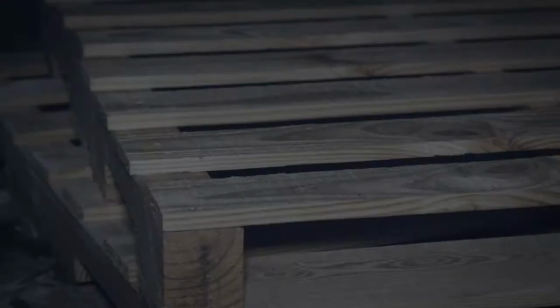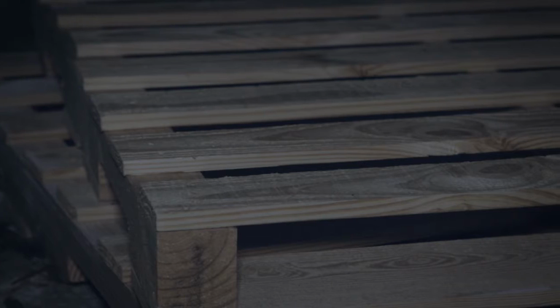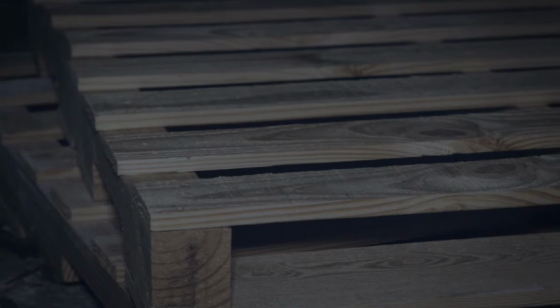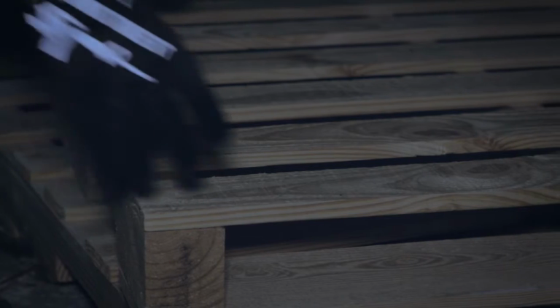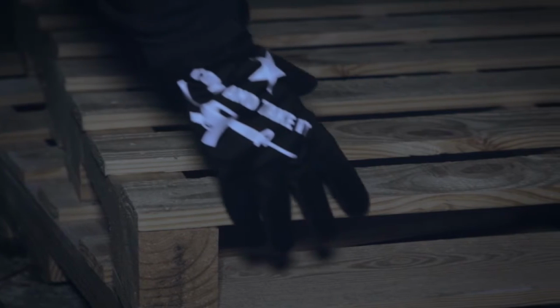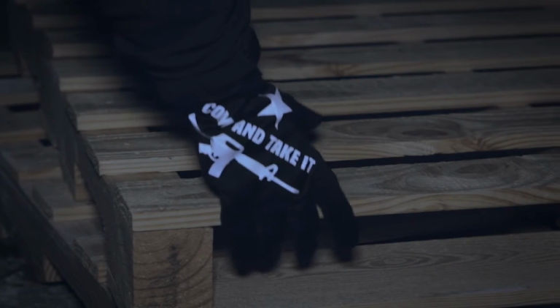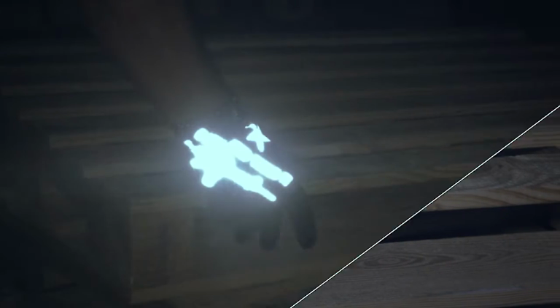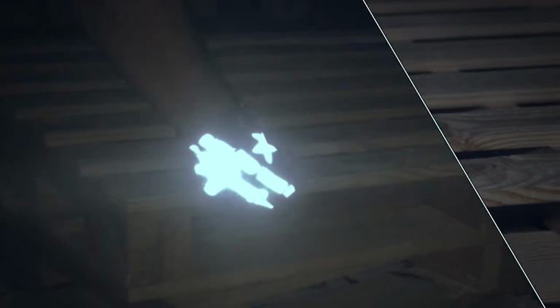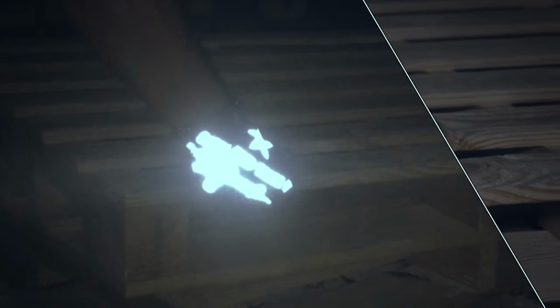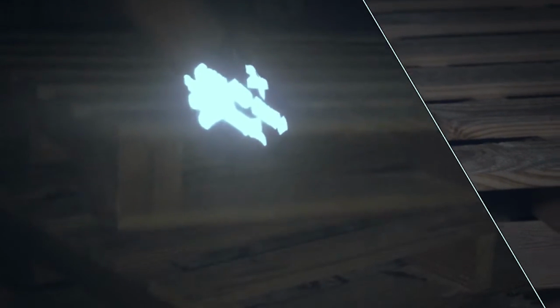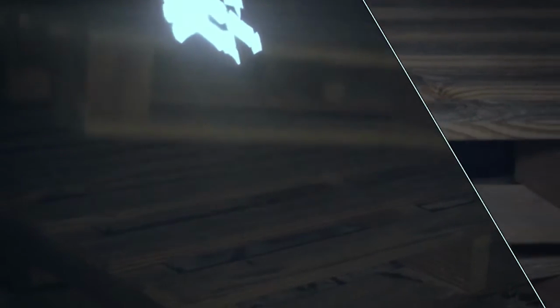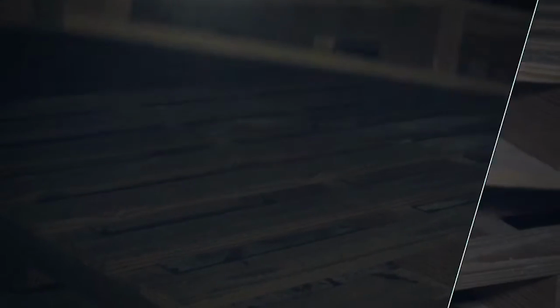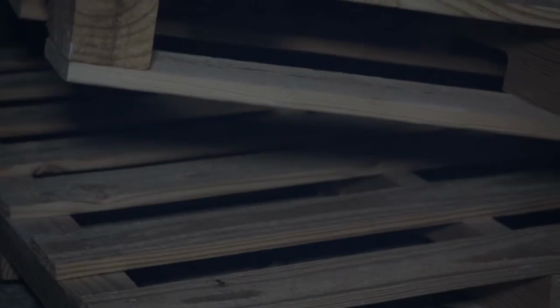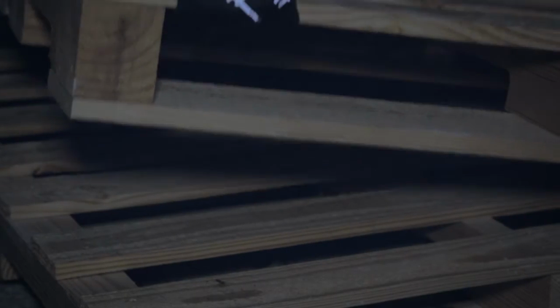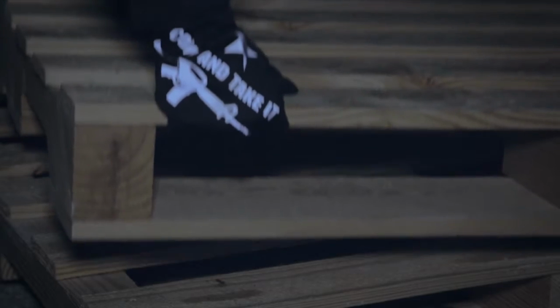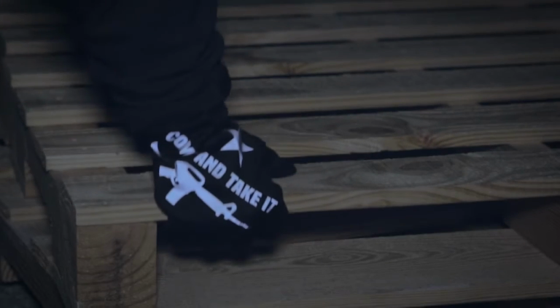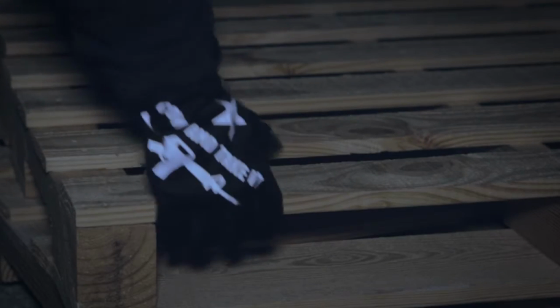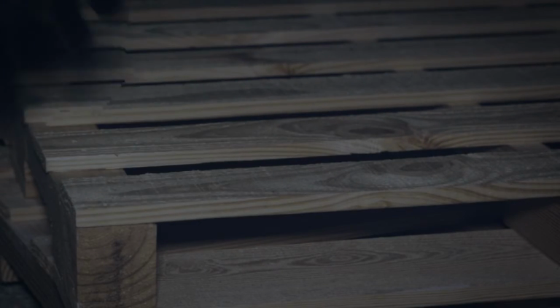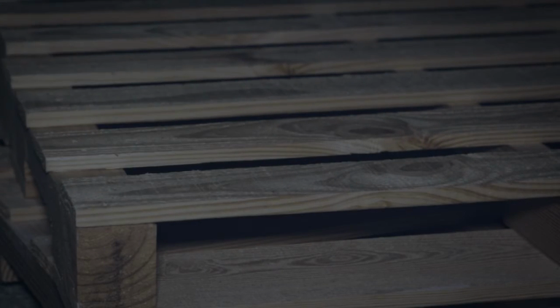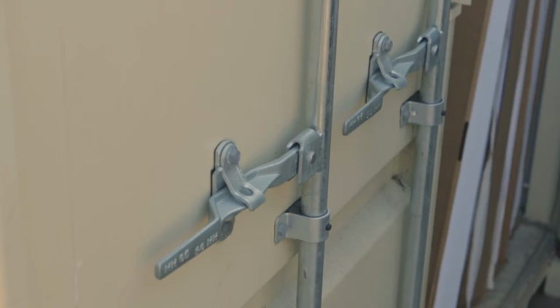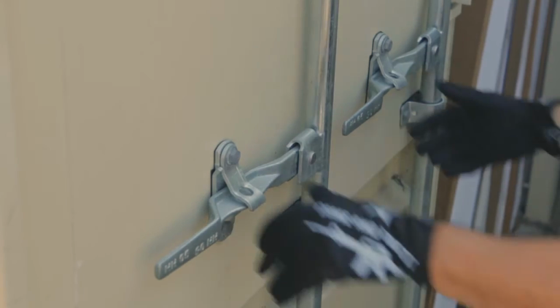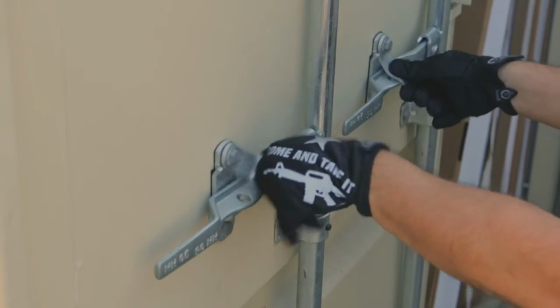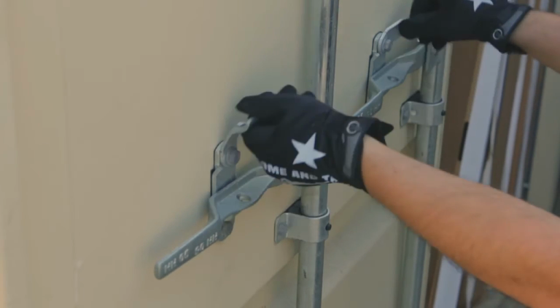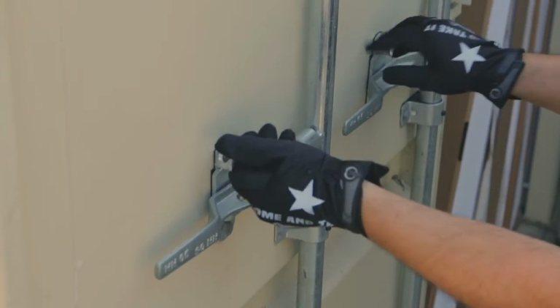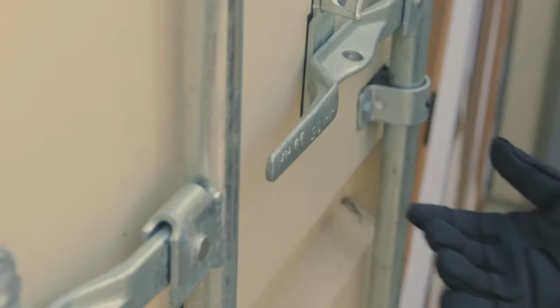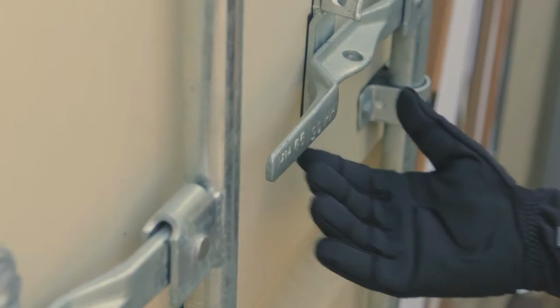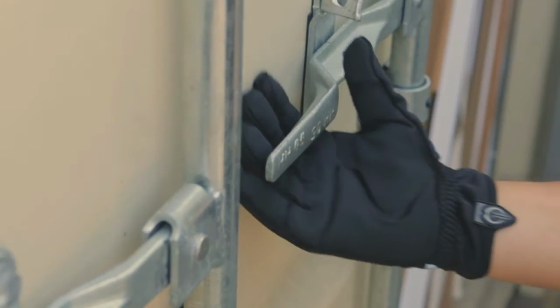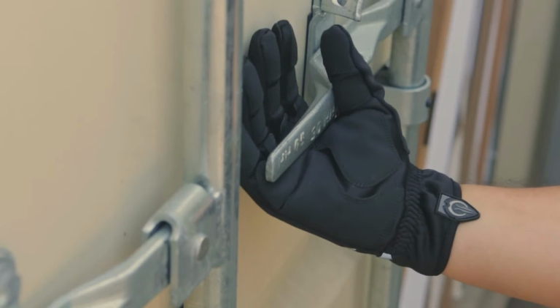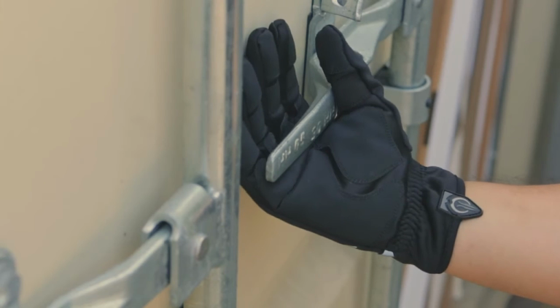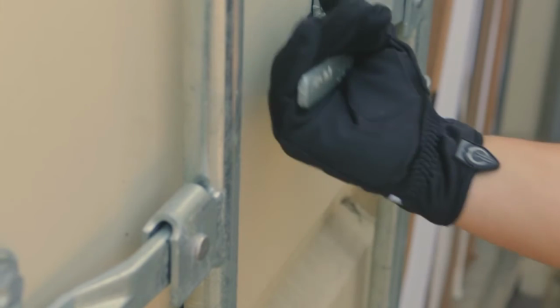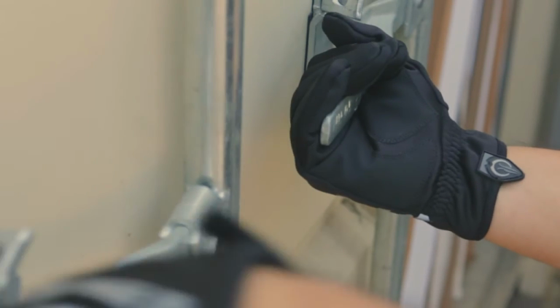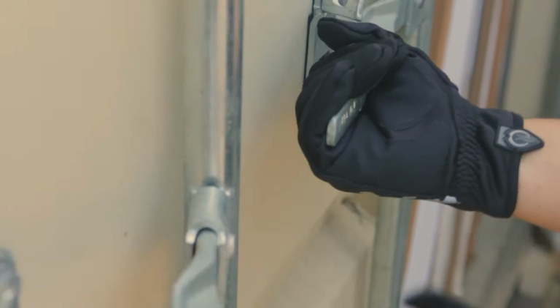Make a bold statement day or night with 3M Scotchlite reflective print blazoned on the back of the gloves. Technologically advanced non-slip rubber reinforced palms give you a sure-handed grip when you need it.